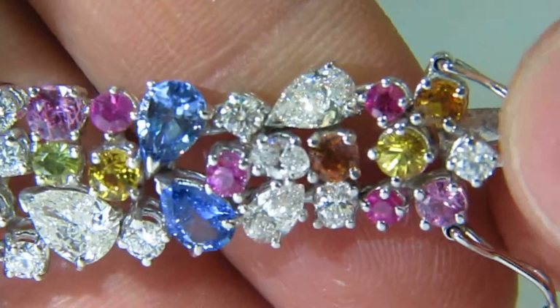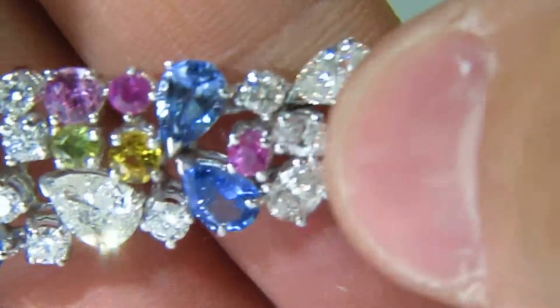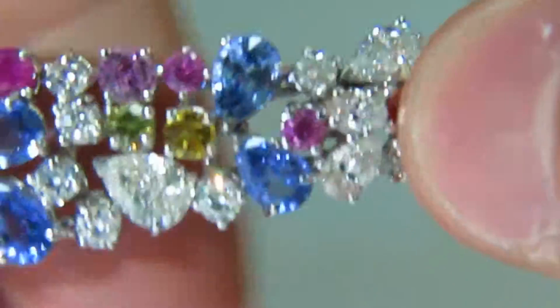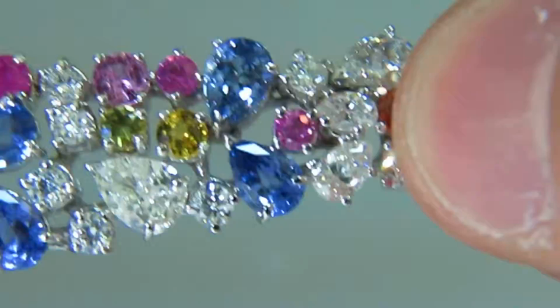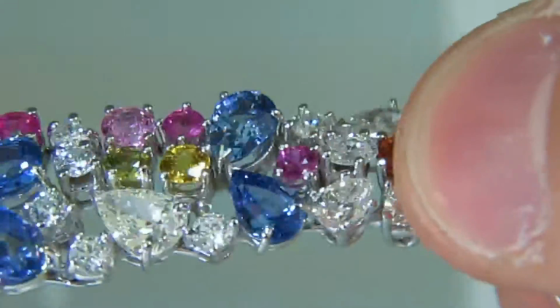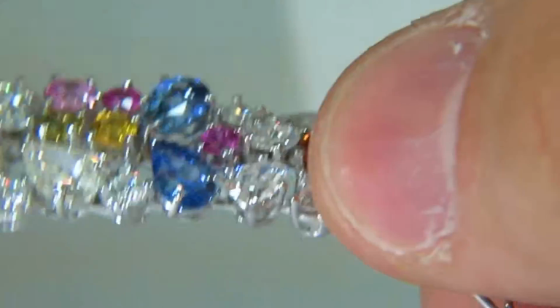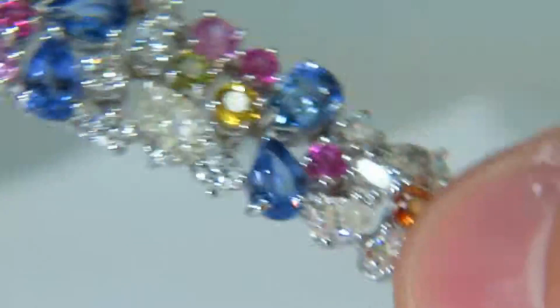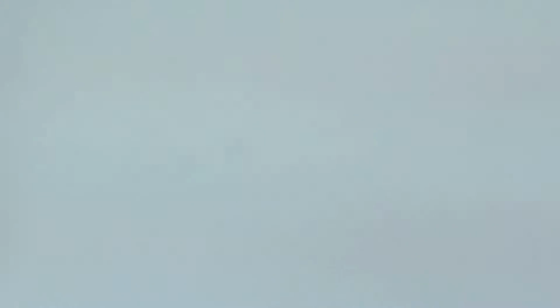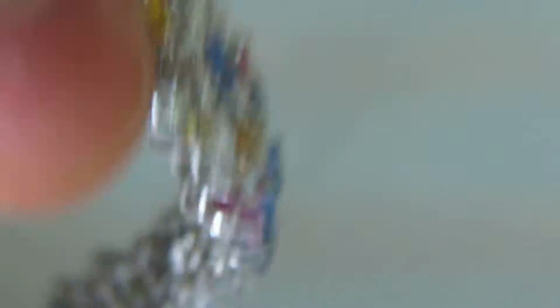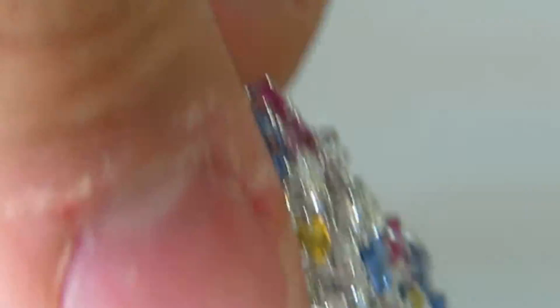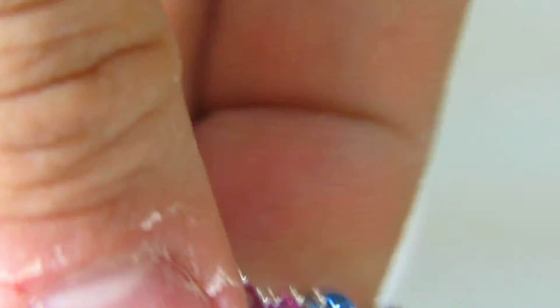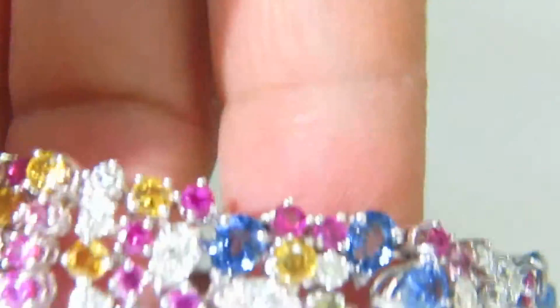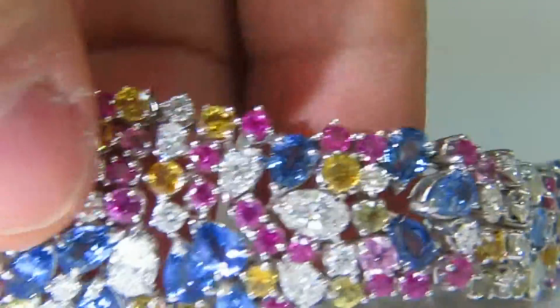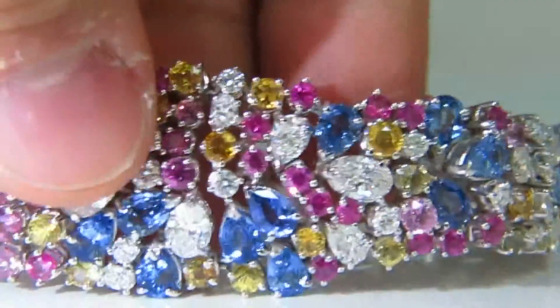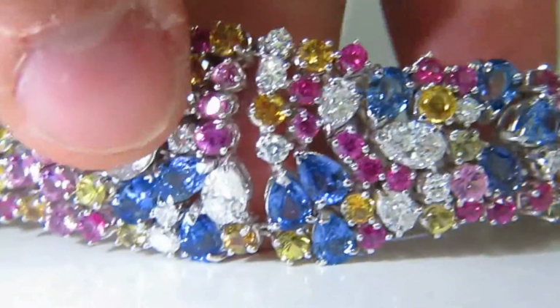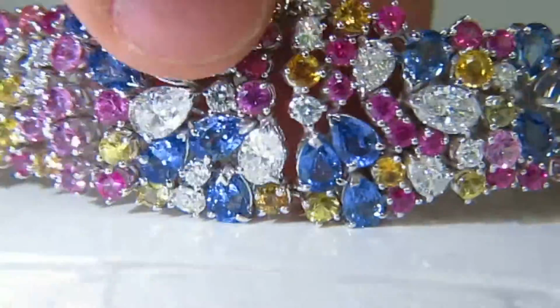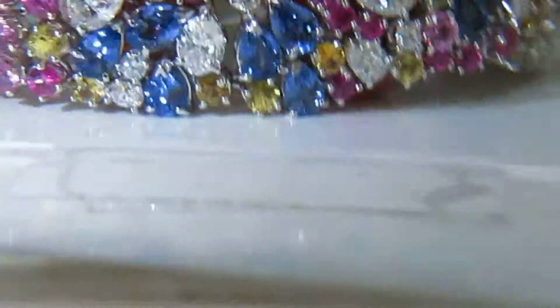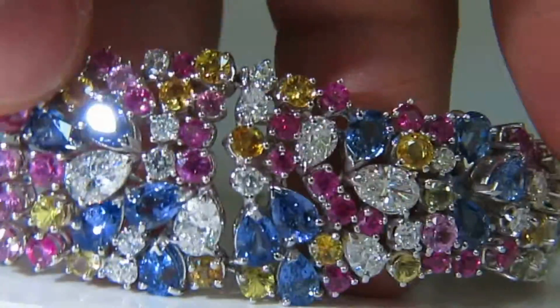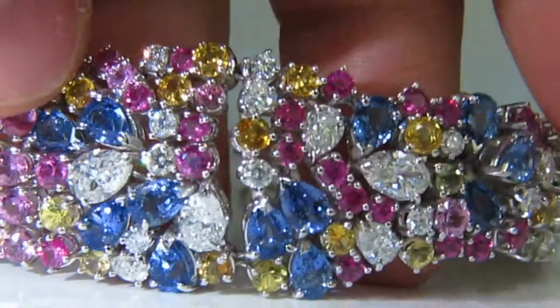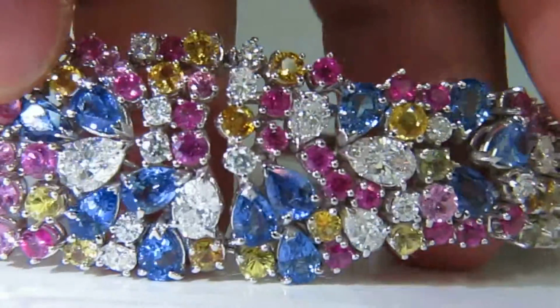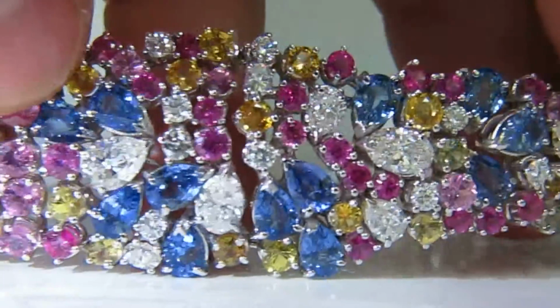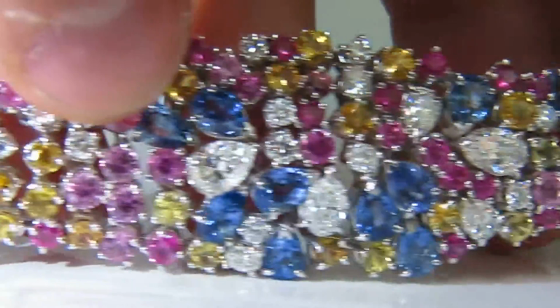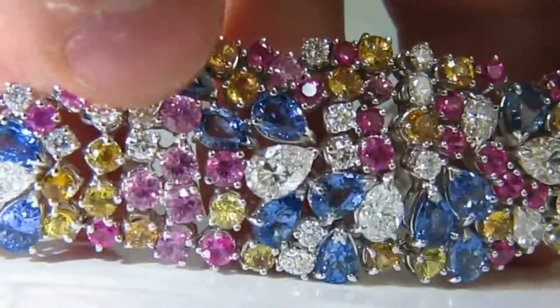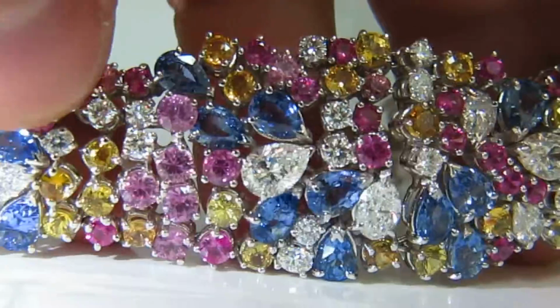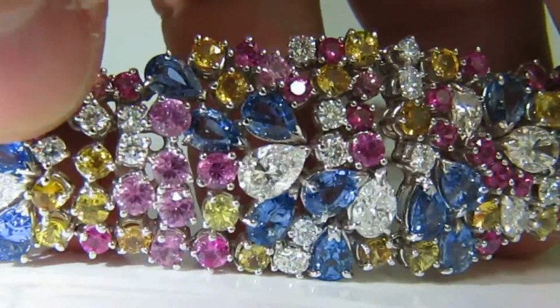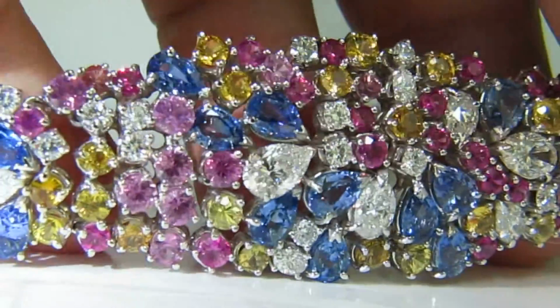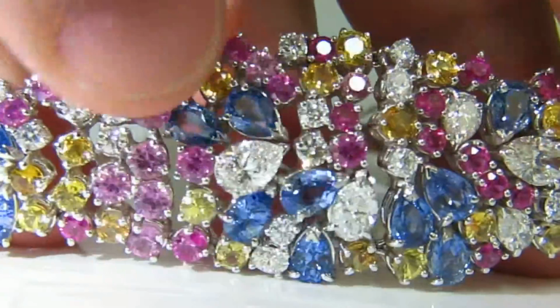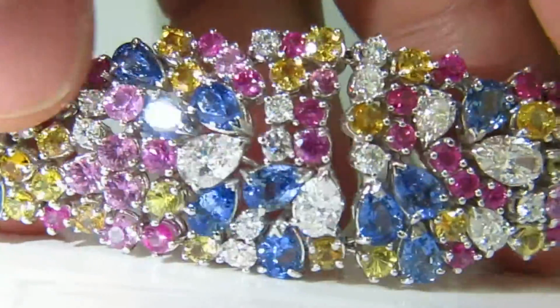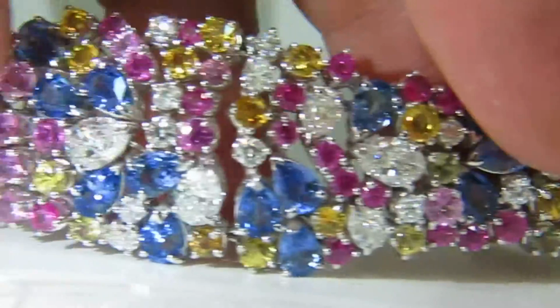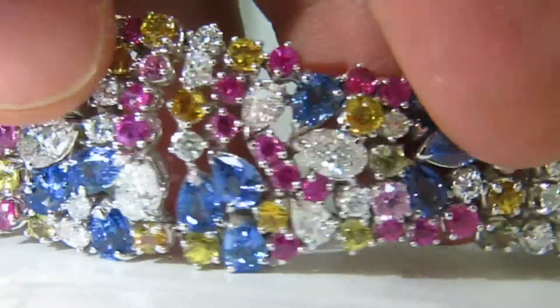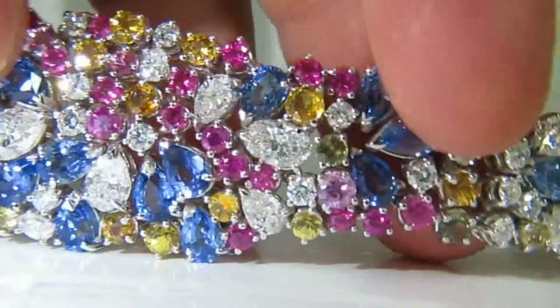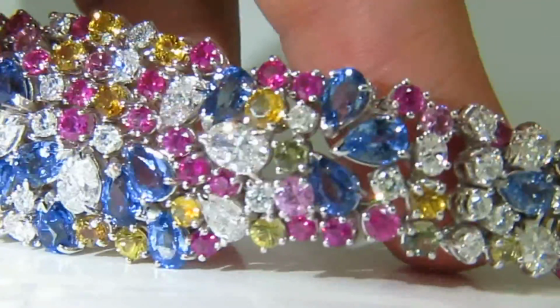Jewelry of this caliber will highly be recognized for eternity. 18 karat hand-made mounting.